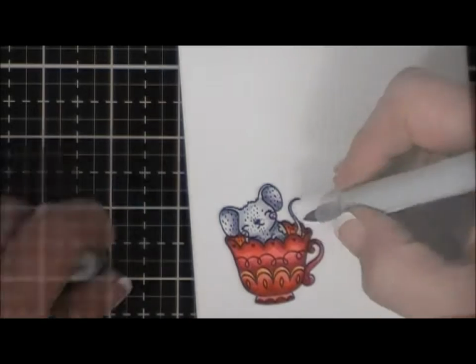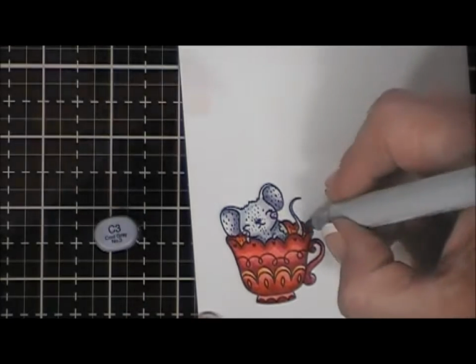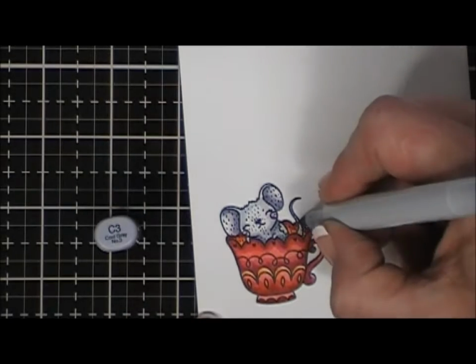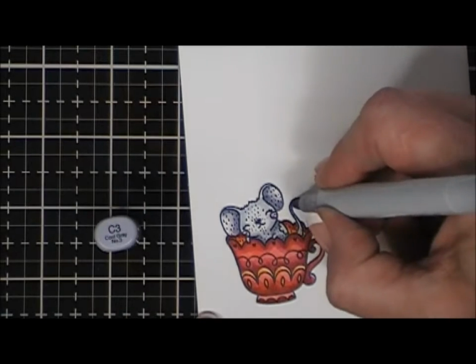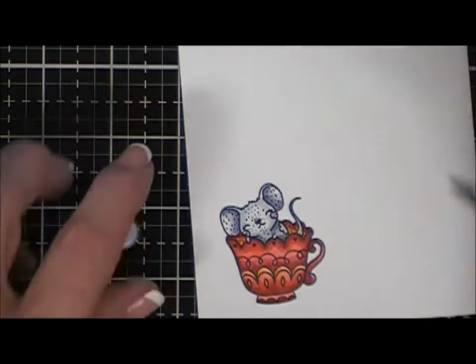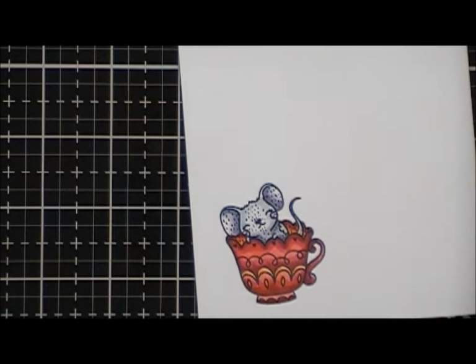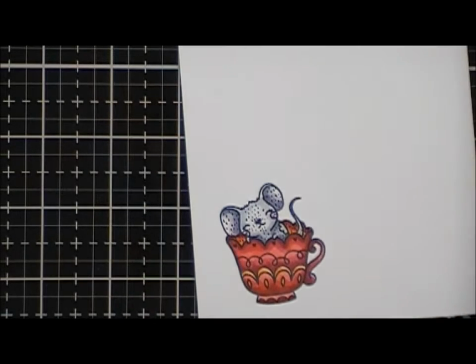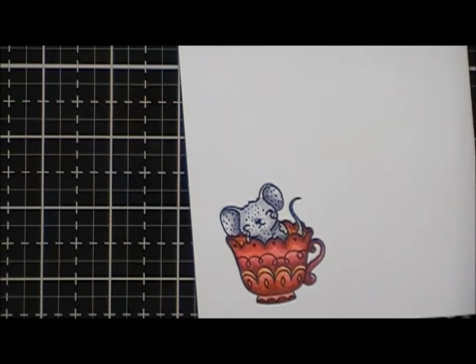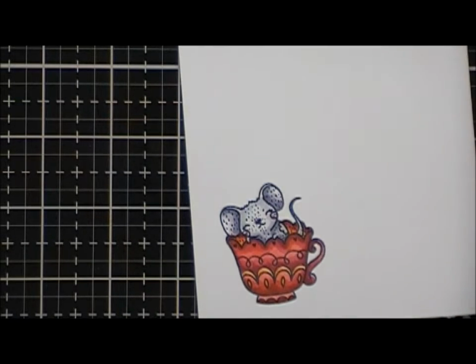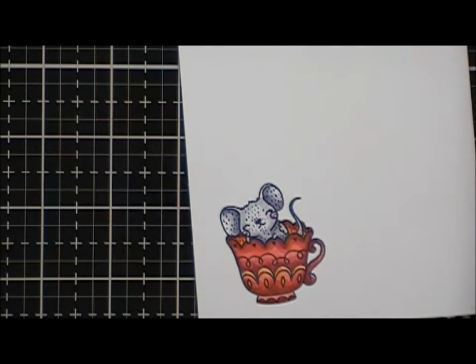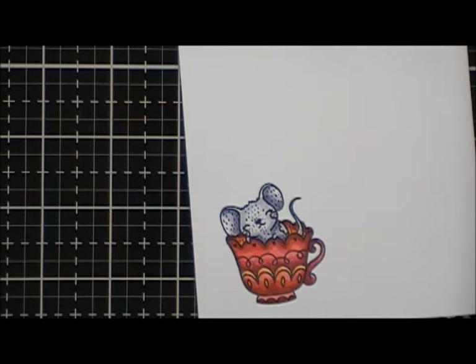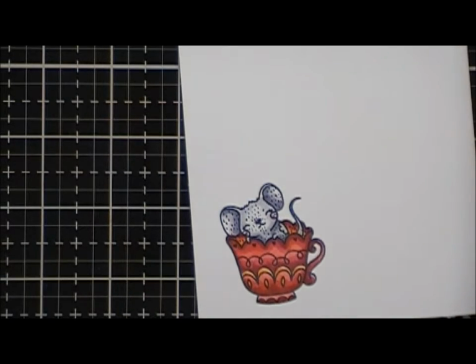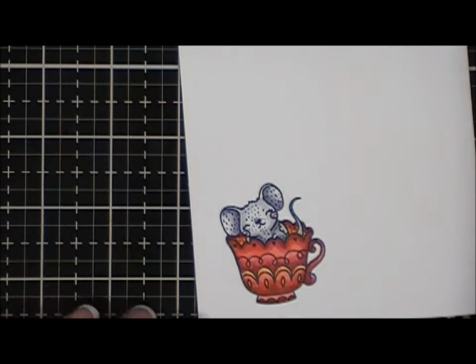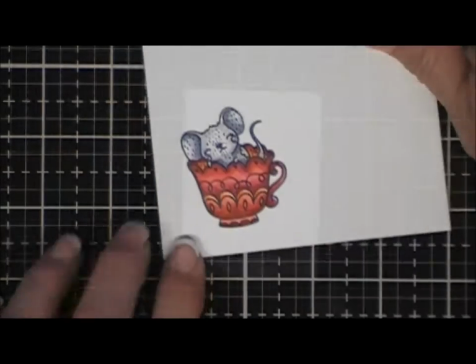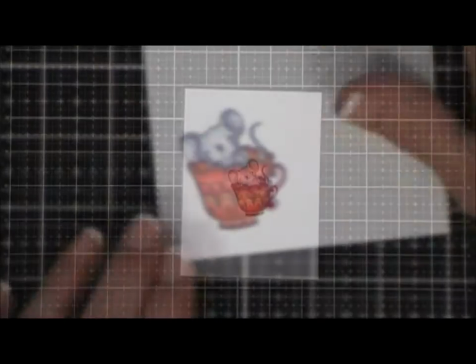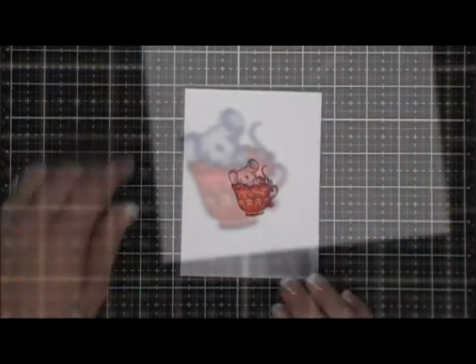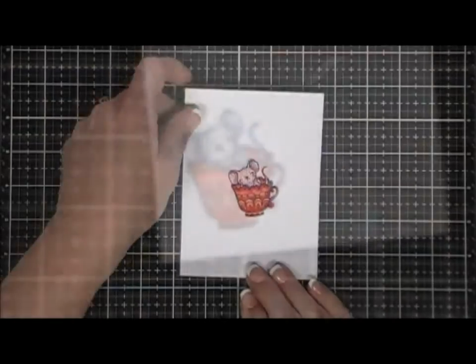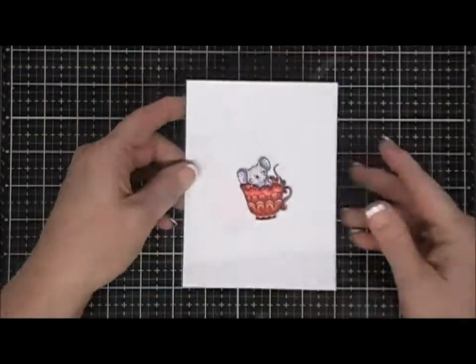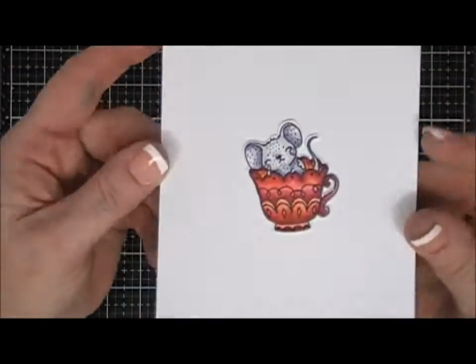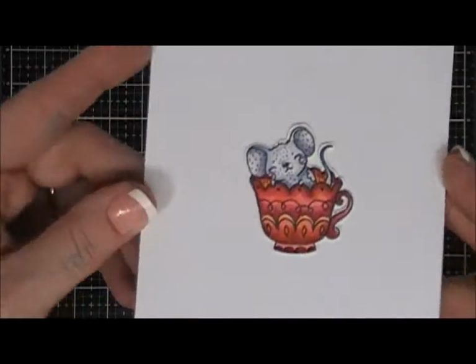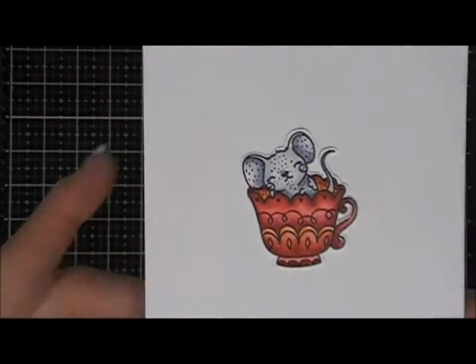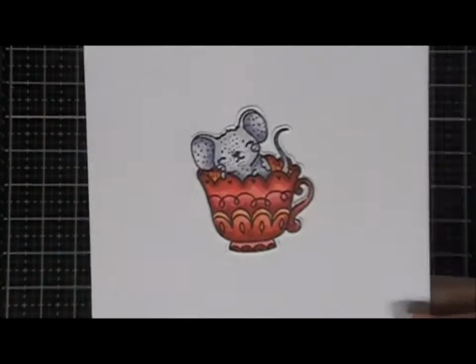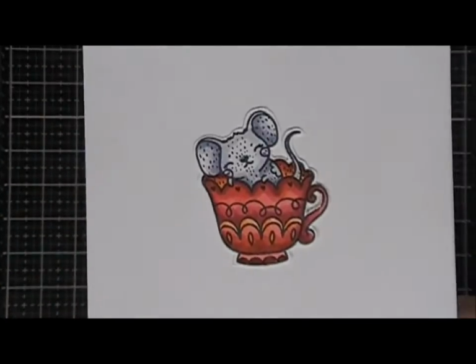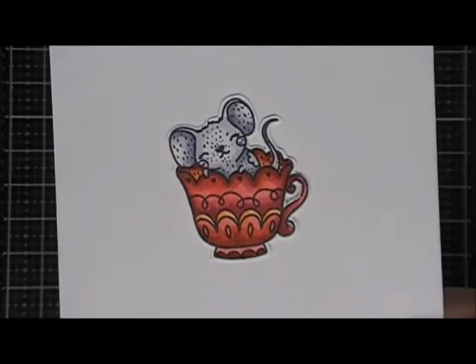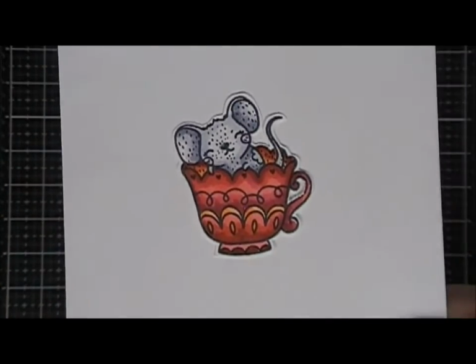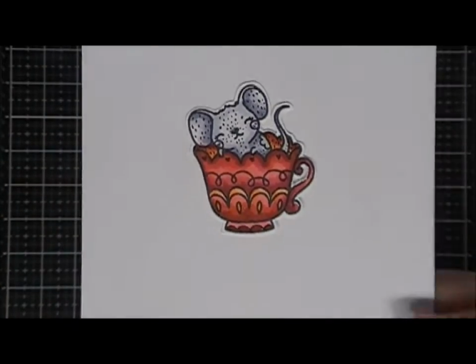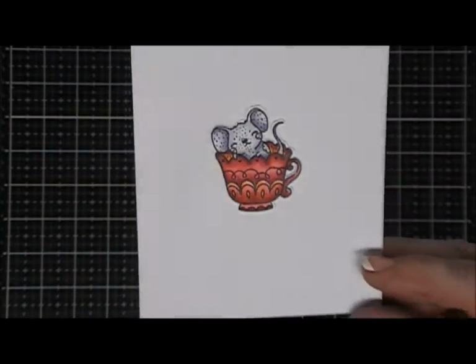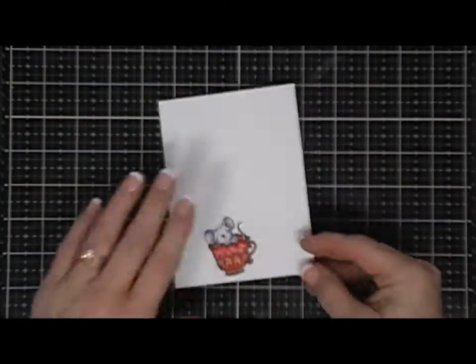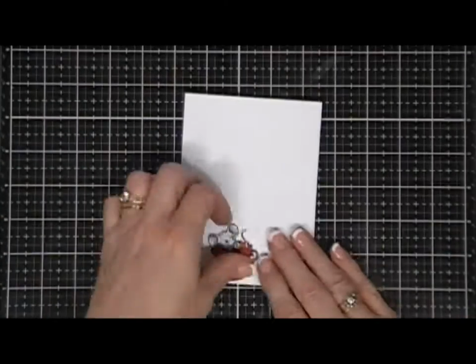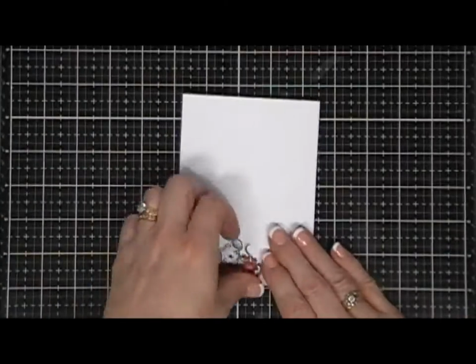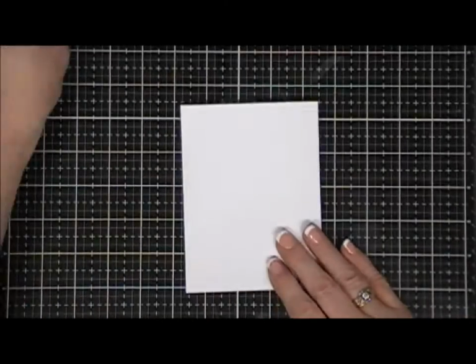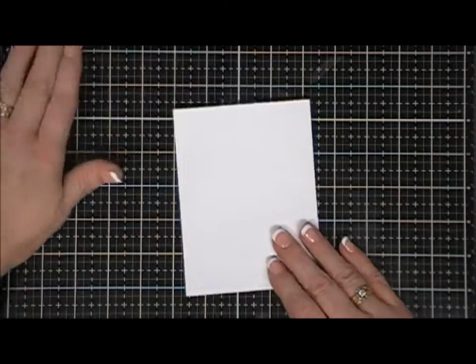Once I get my image all colored in — I forgot the tail so I went back in and colored his tail — I did fussy cut him out. I'm going to show you a close-up of what he looks like. So cute!